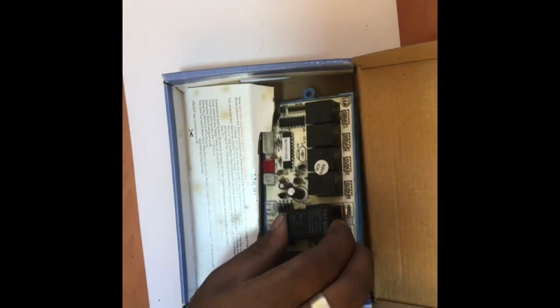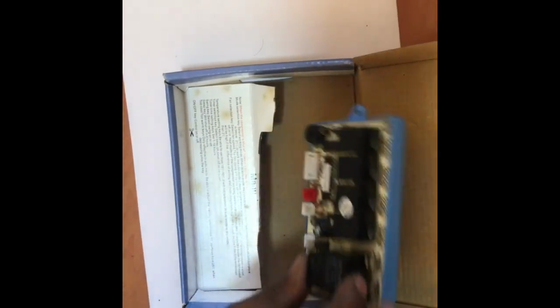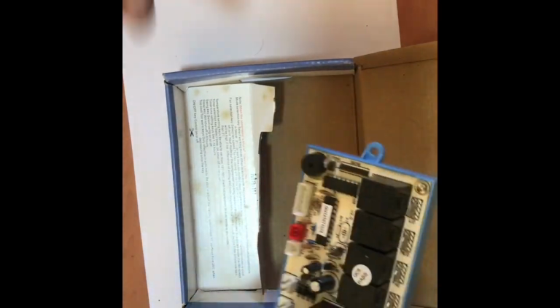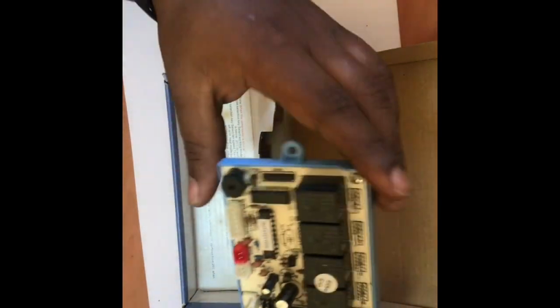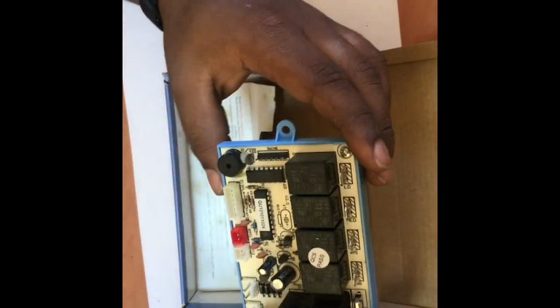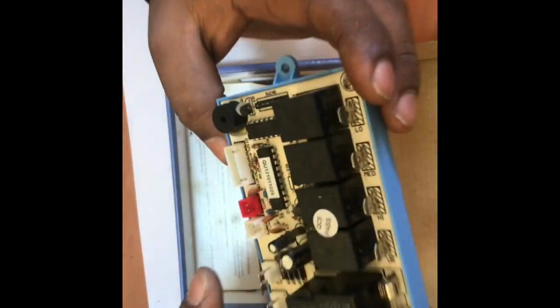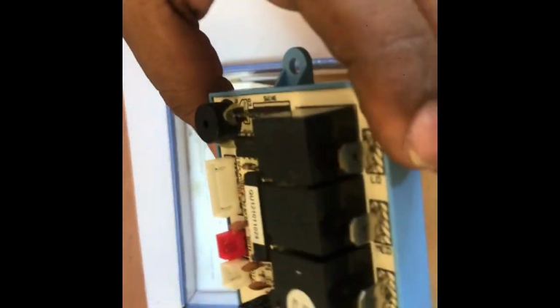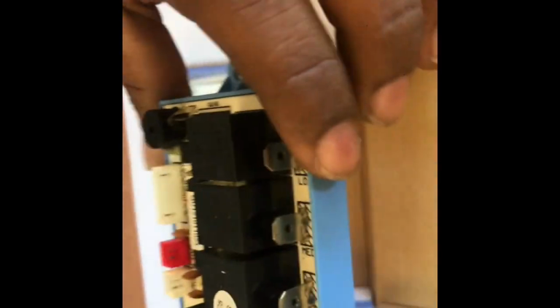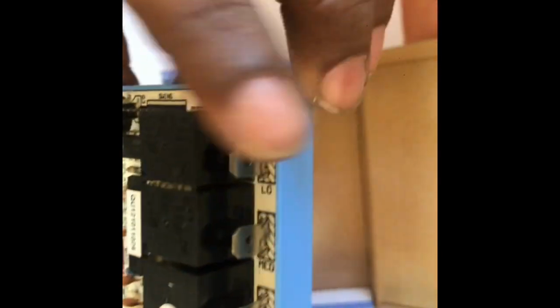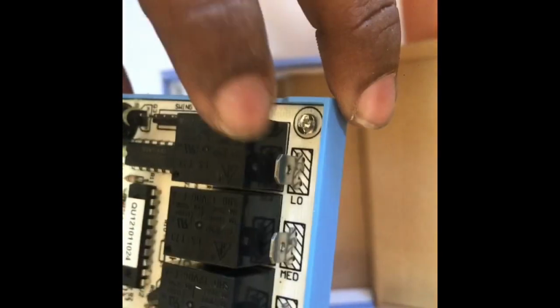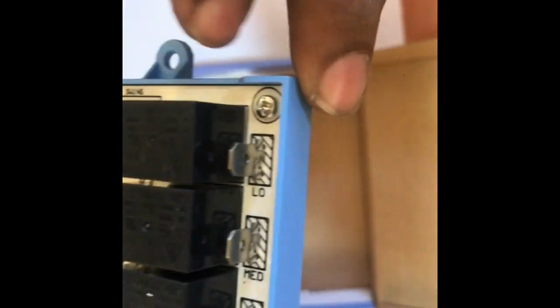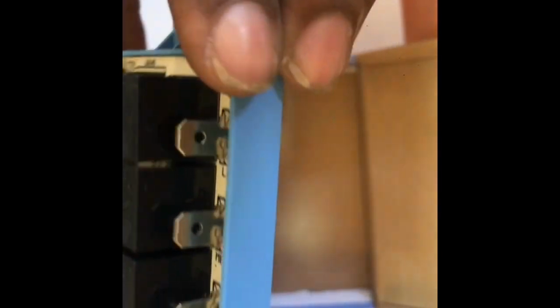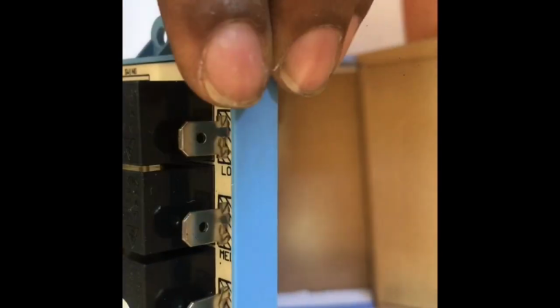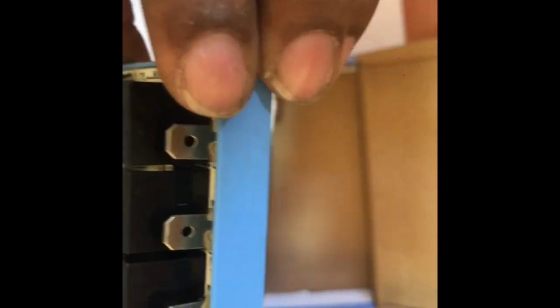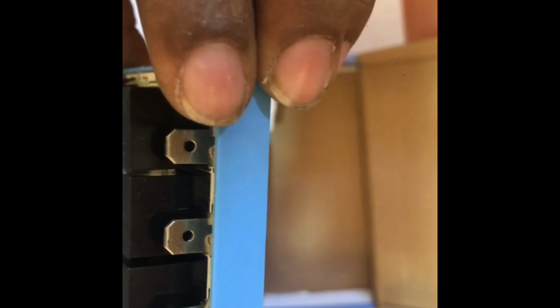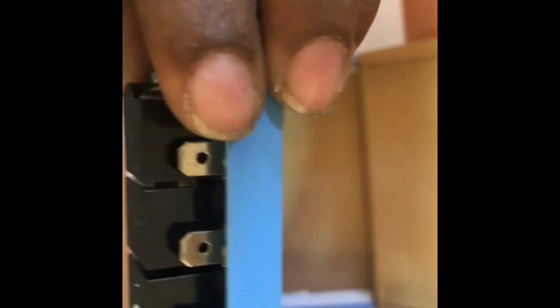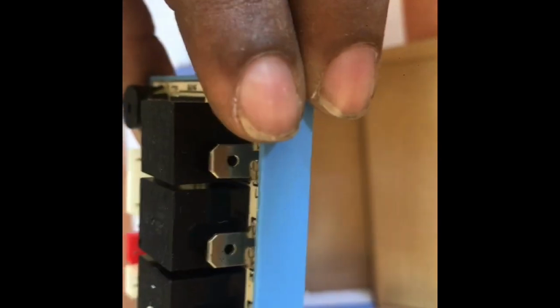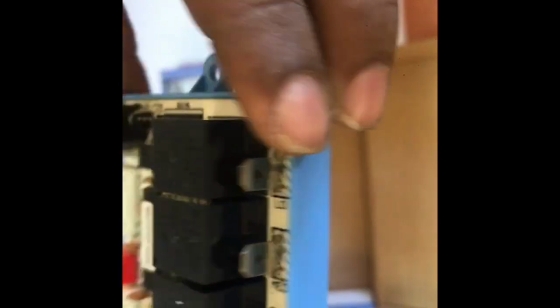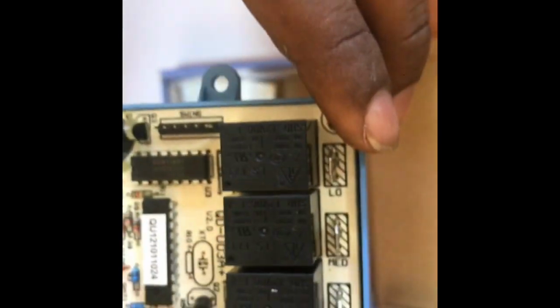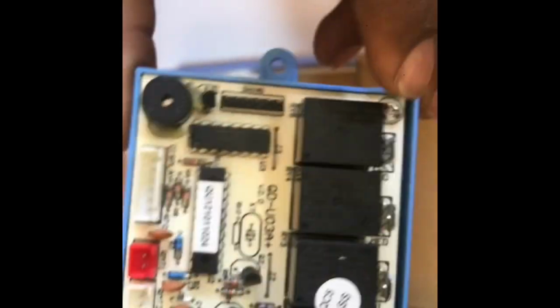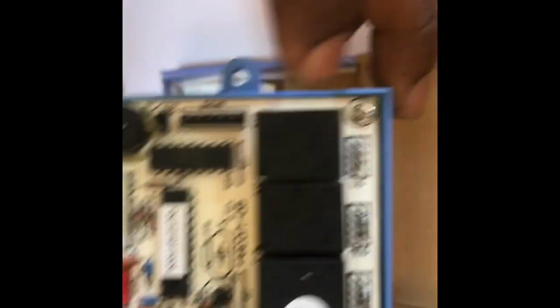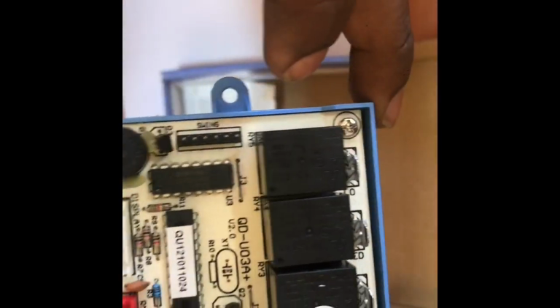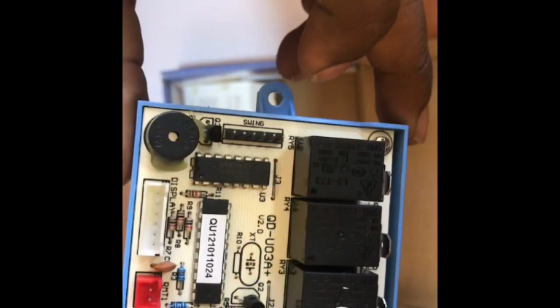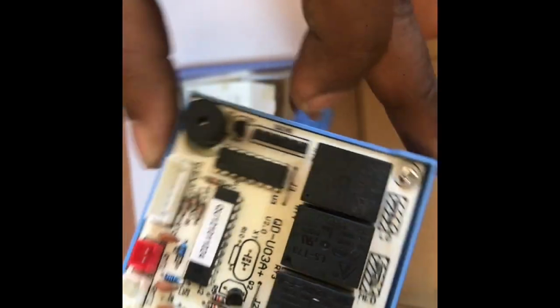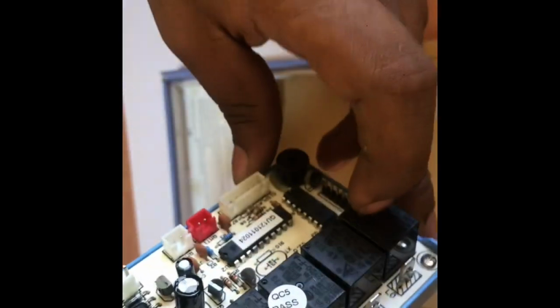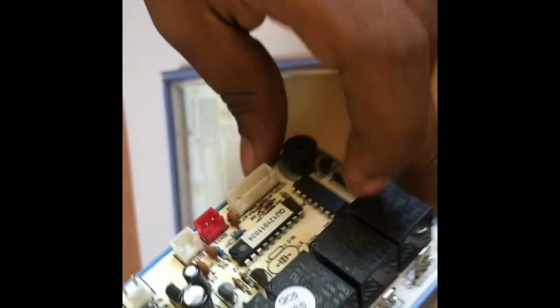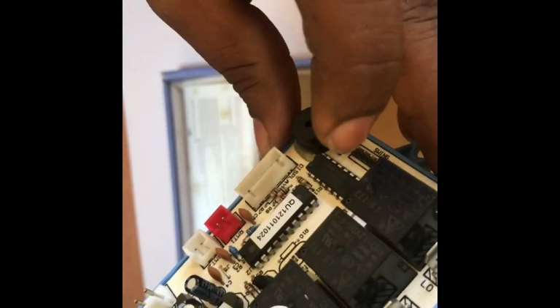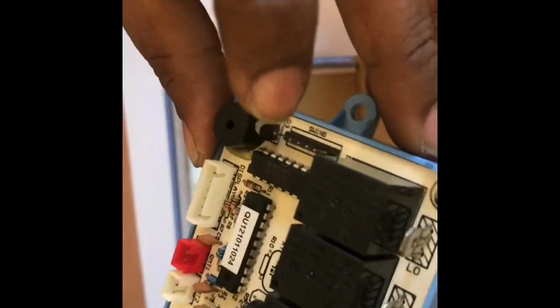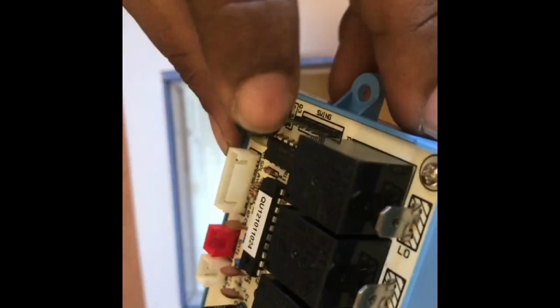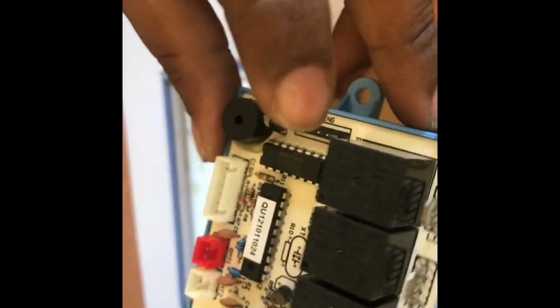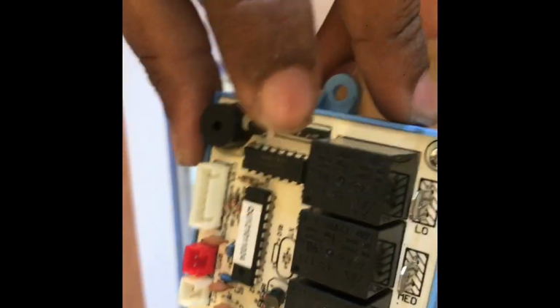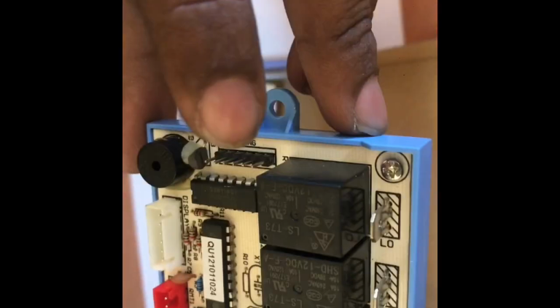This is a universal PCB. This one is AC.